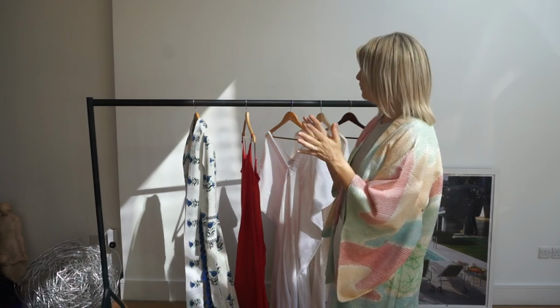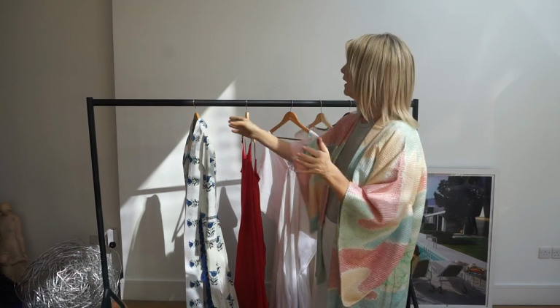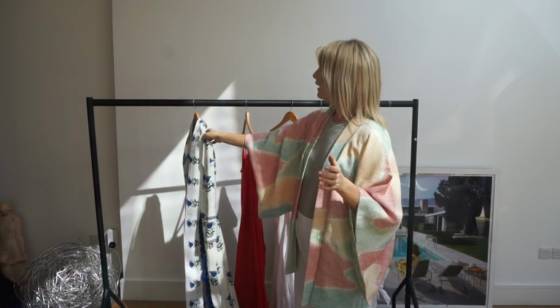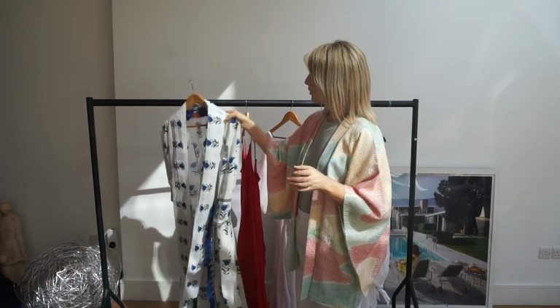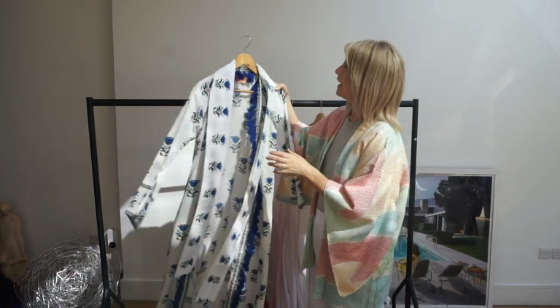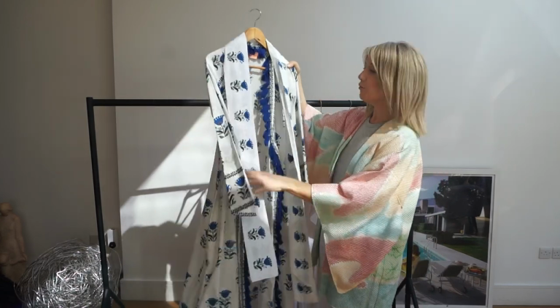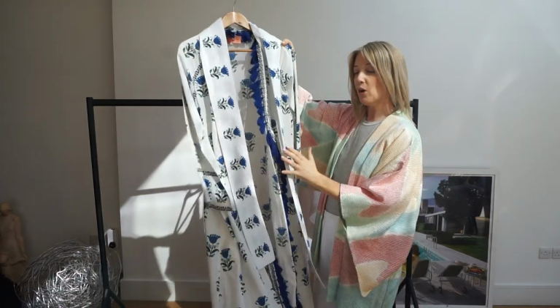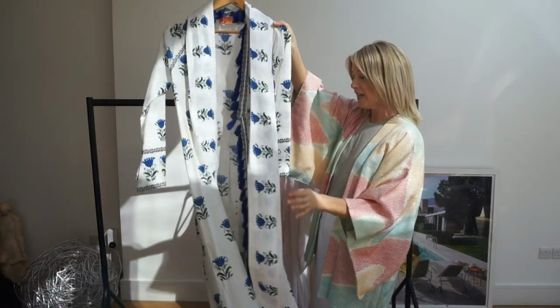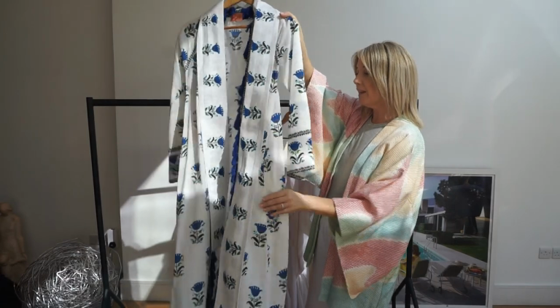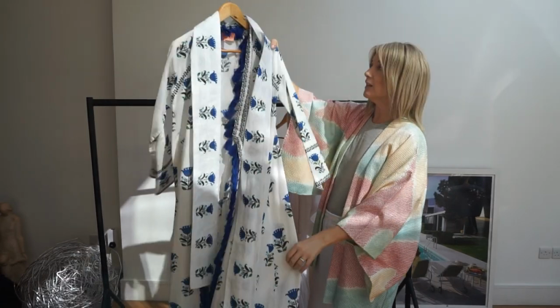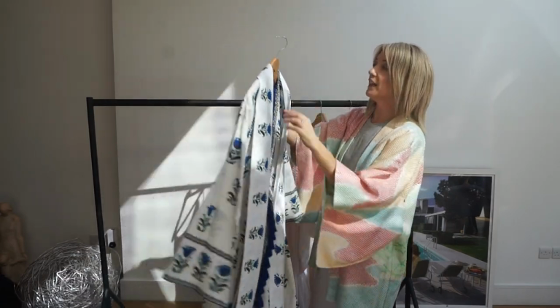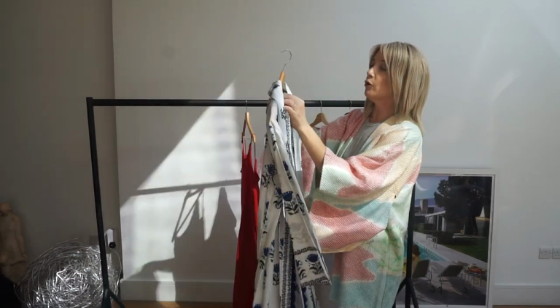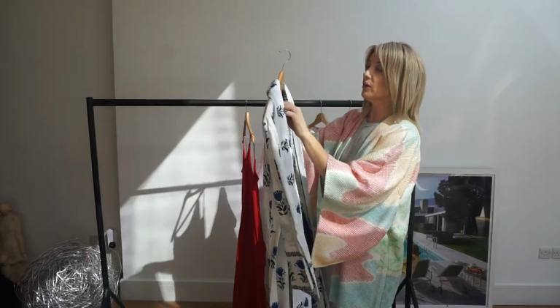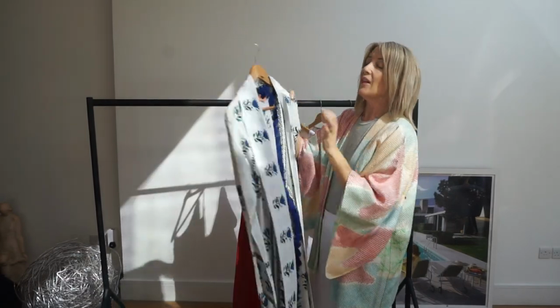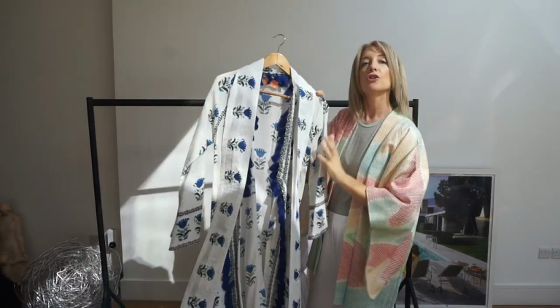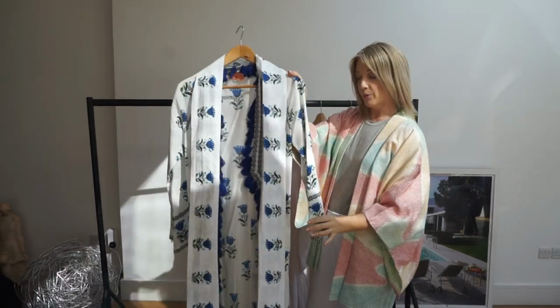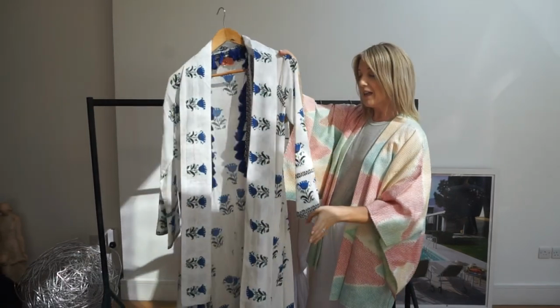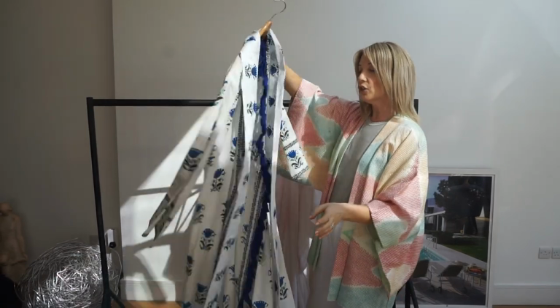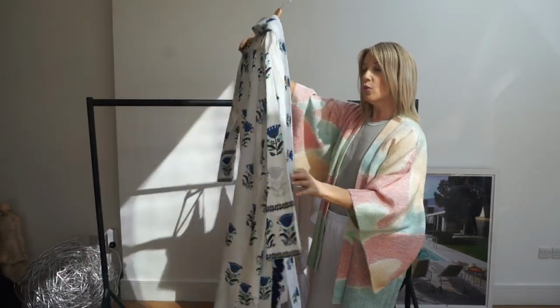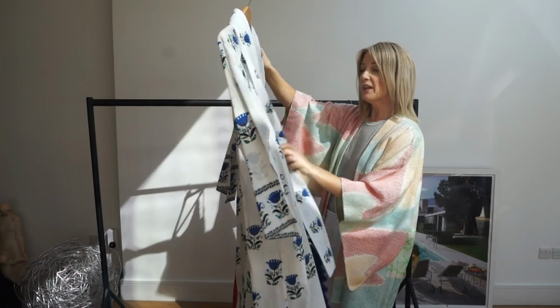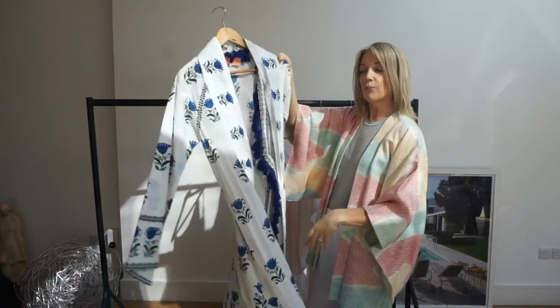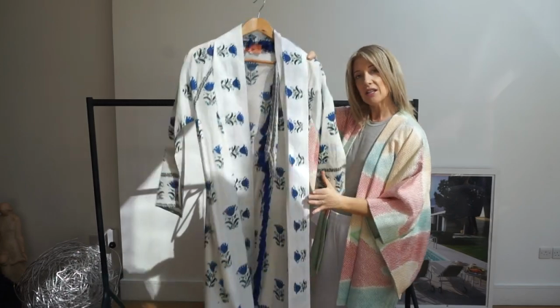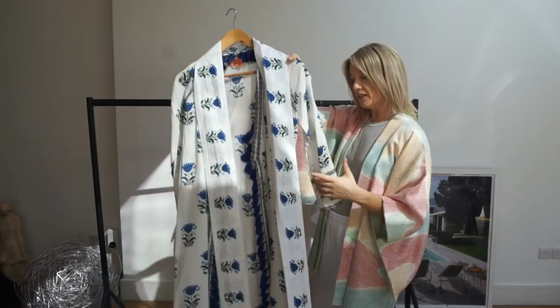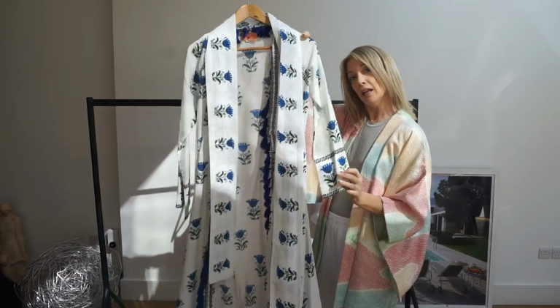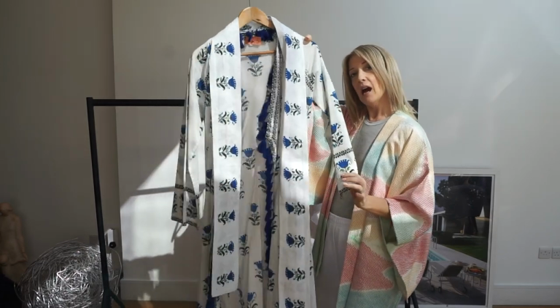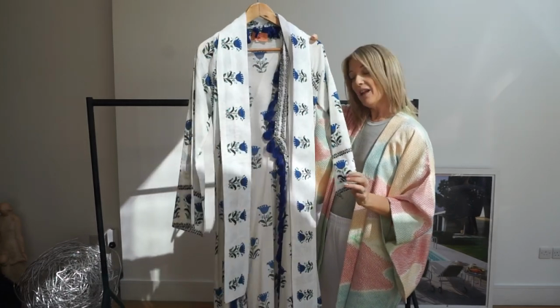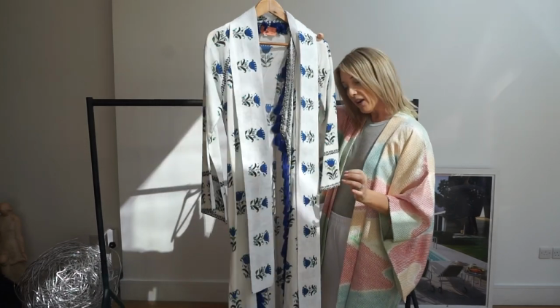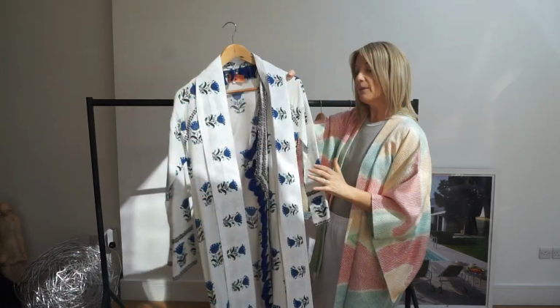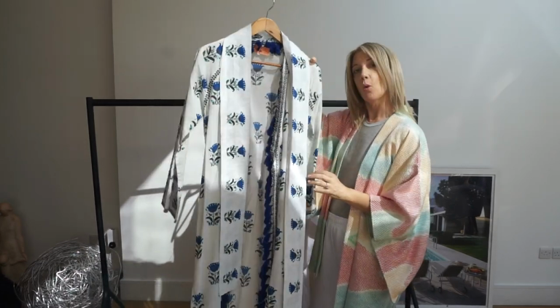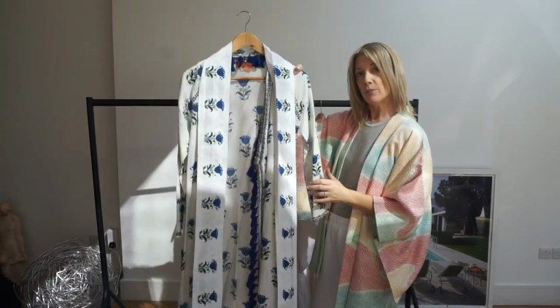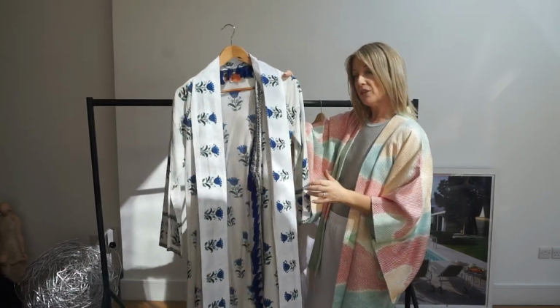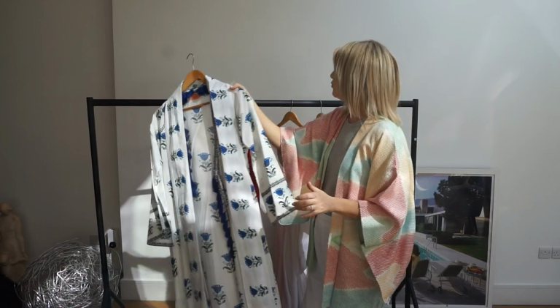Last year's piece — and anyone who follows the blog will have seen me living in this one — it is Road Resort. They are so well priced and it's such a gorgeous piece. They've brought it out again this season and they're my hot tip because the quality and price point is so good.